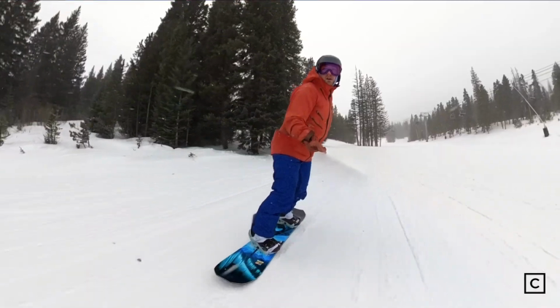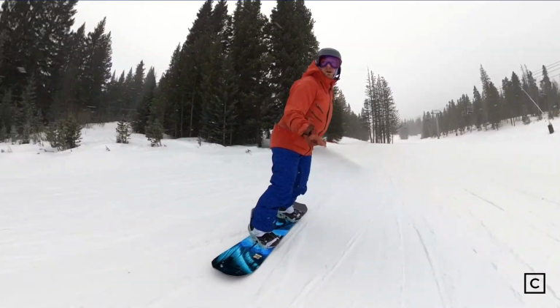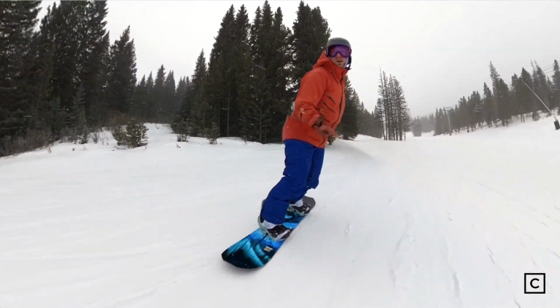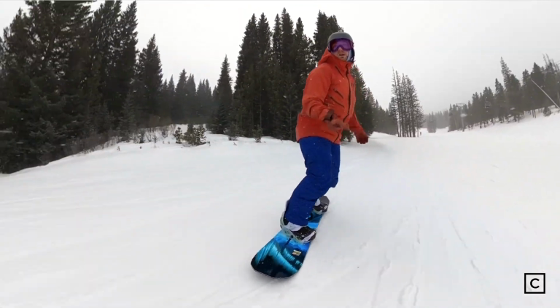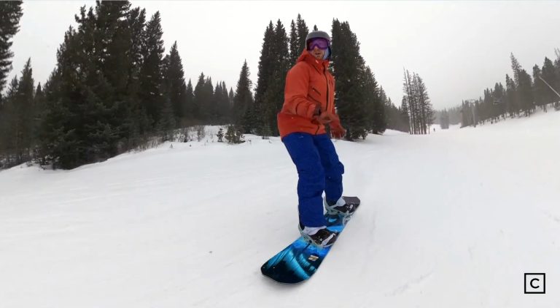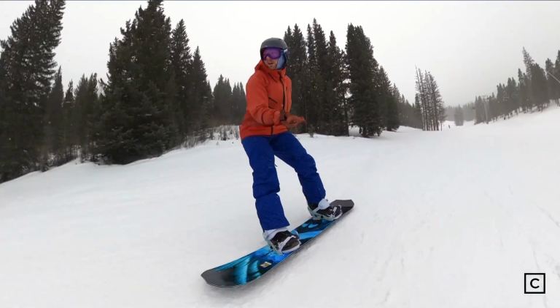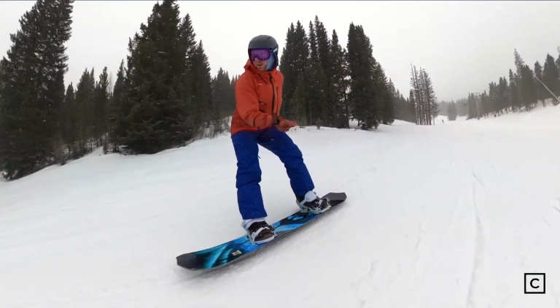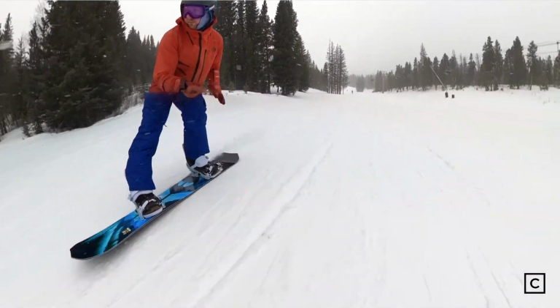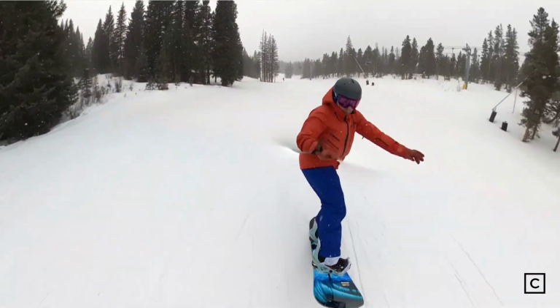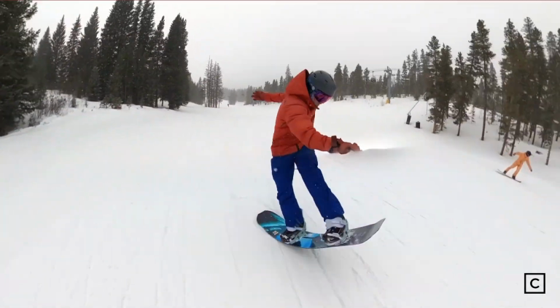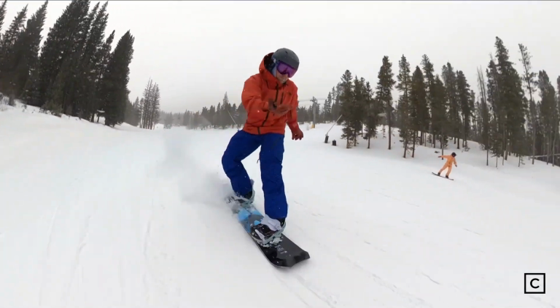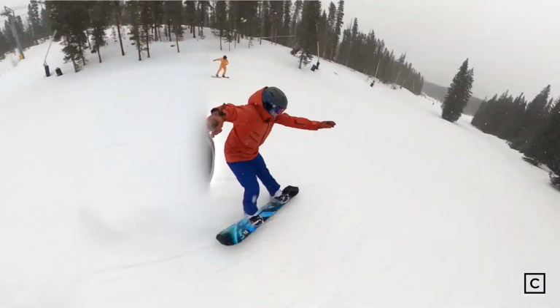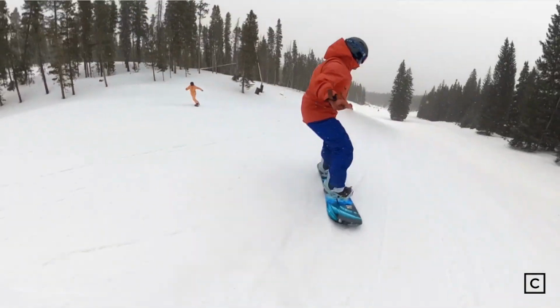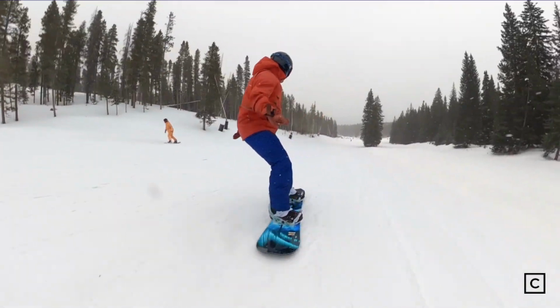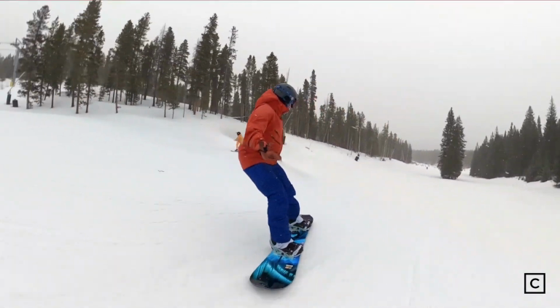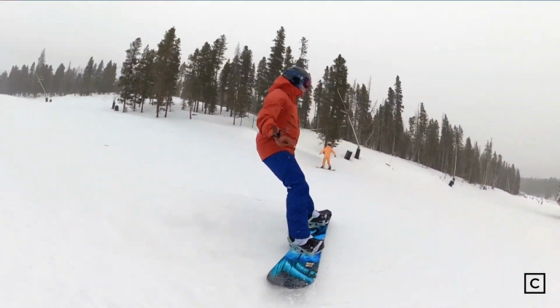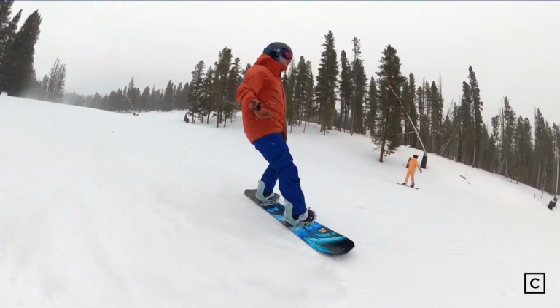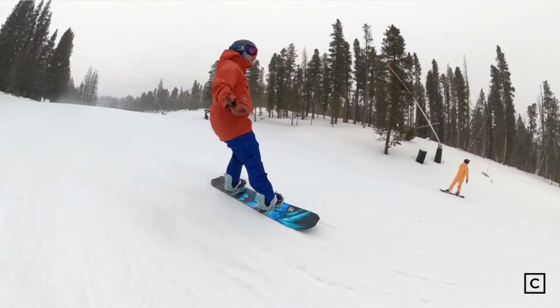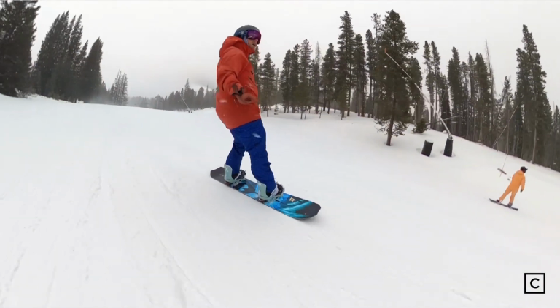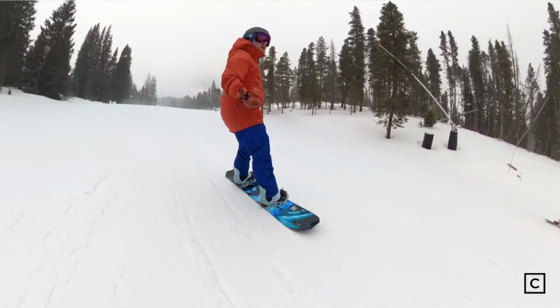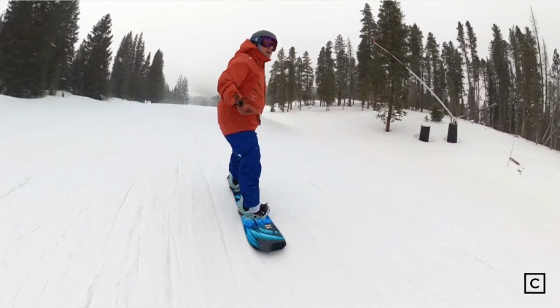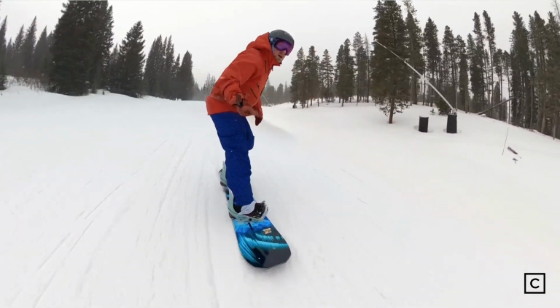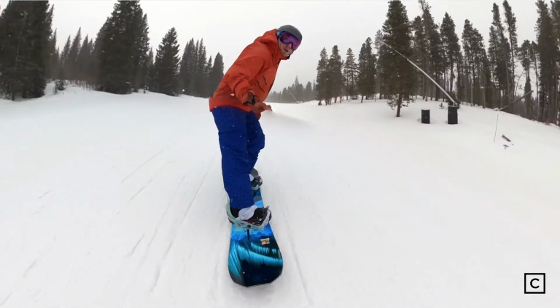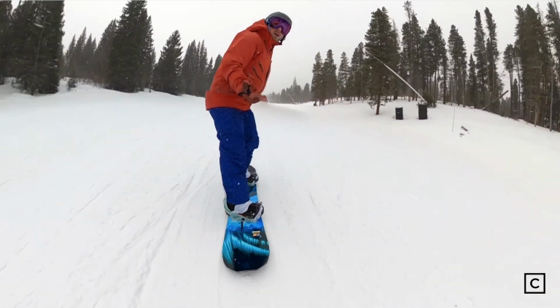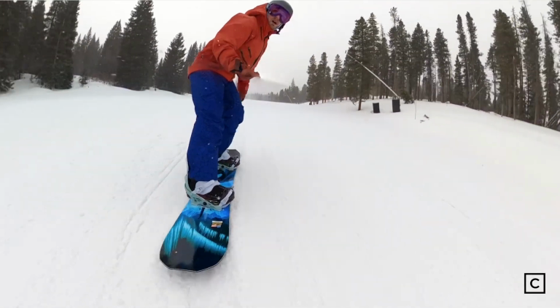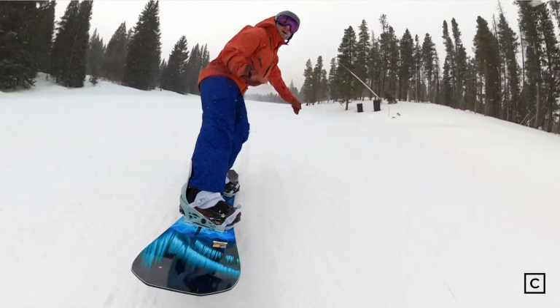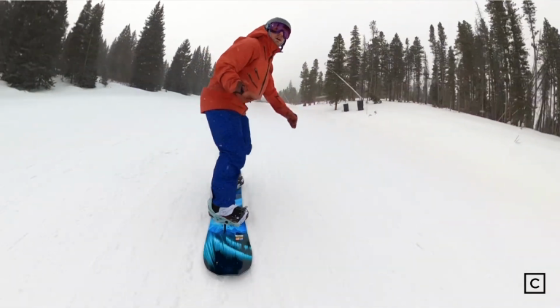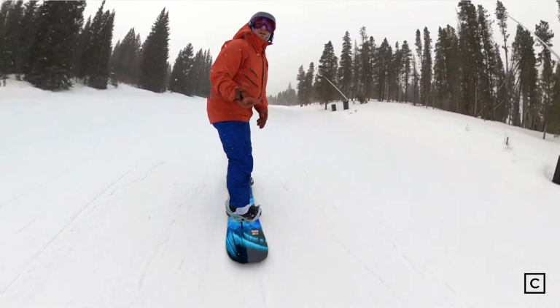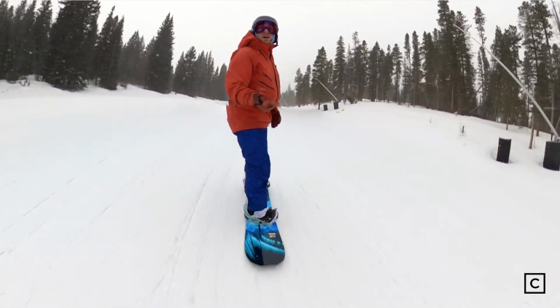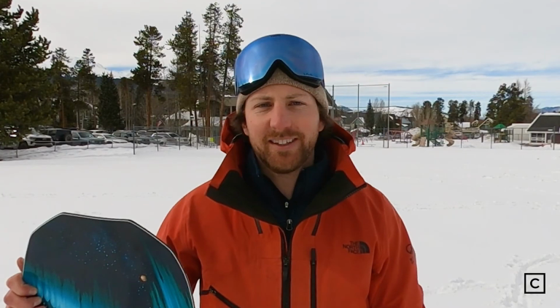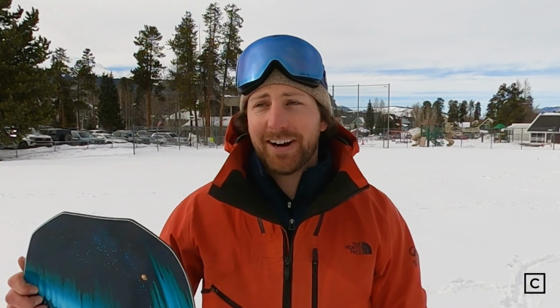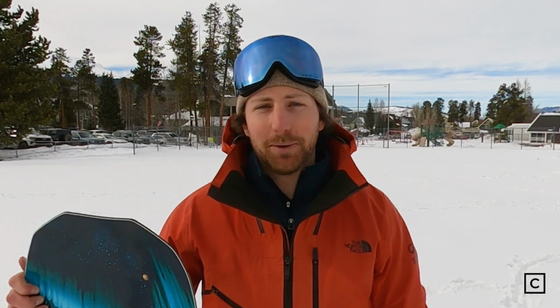It does have quite a bit of taper from the nose, getting skinnier to the tail, so the feel riding switch is different than riding forward. However, it's surprisingly very doable.